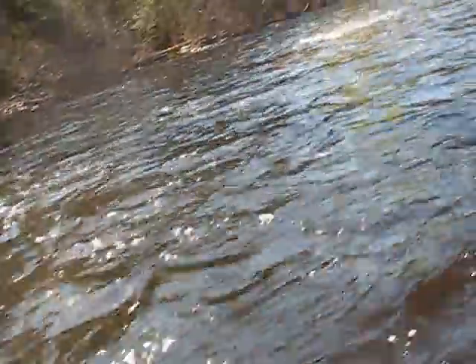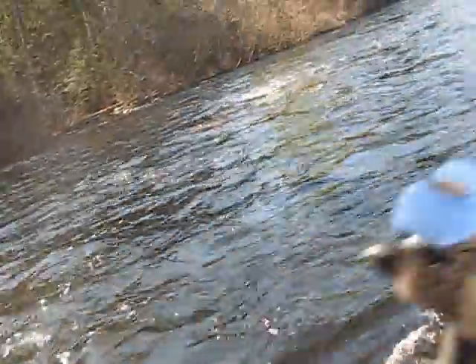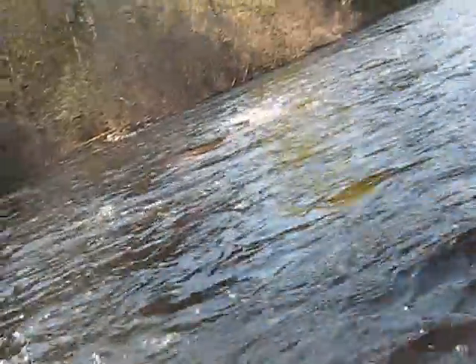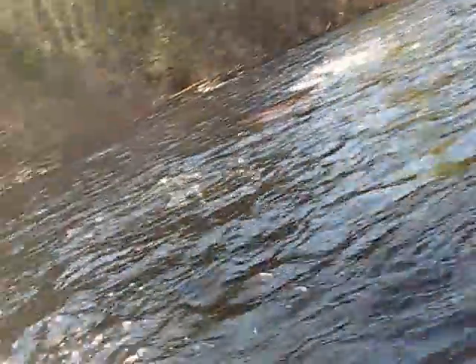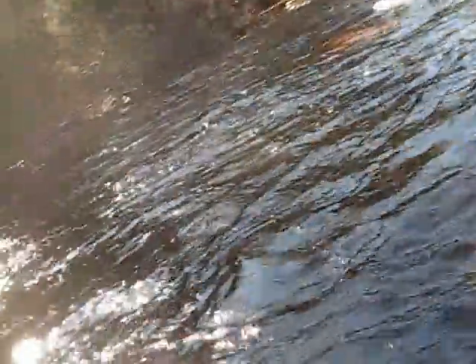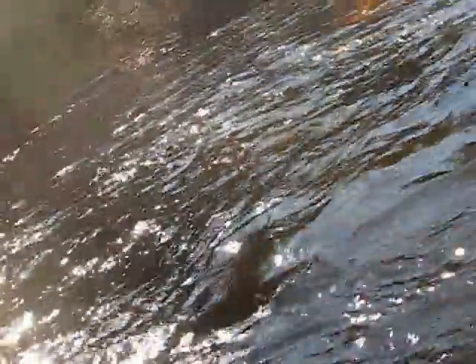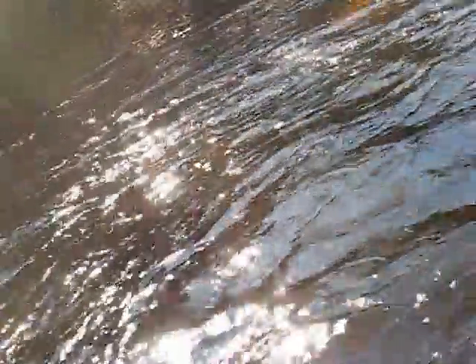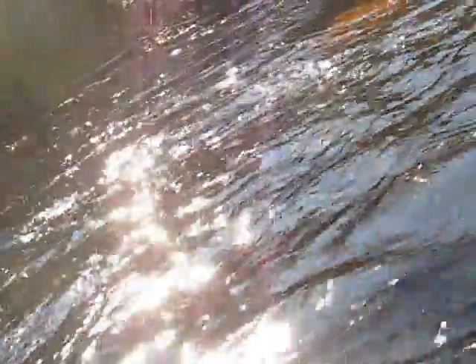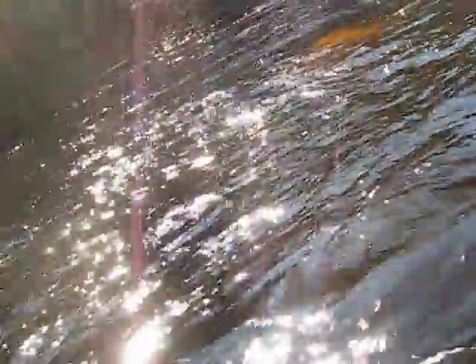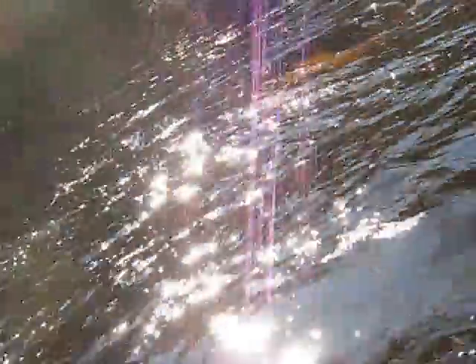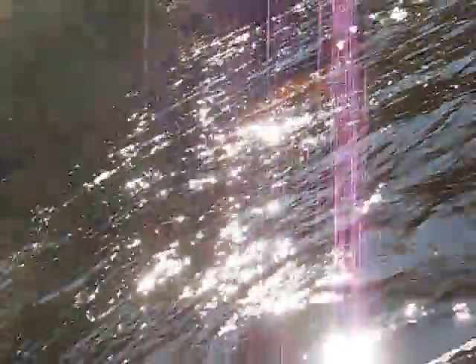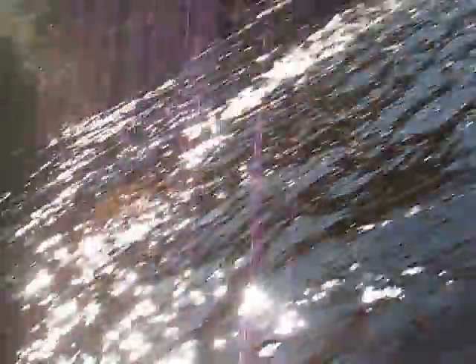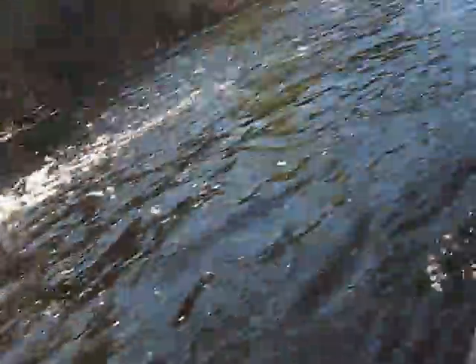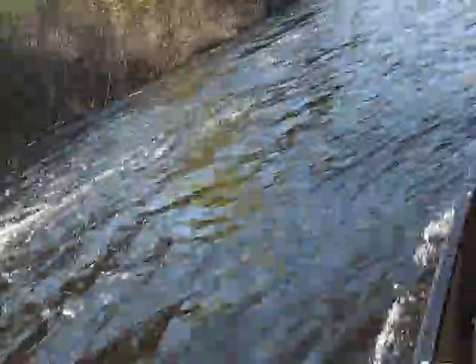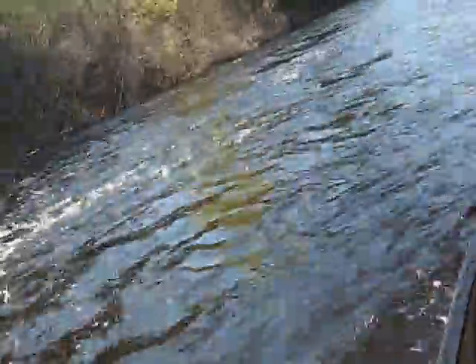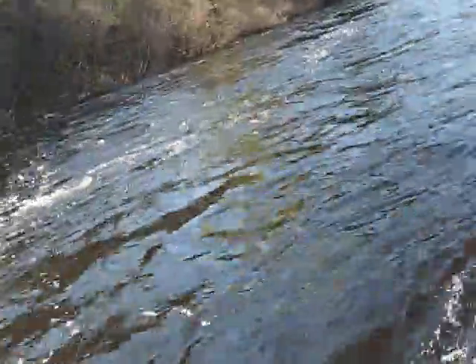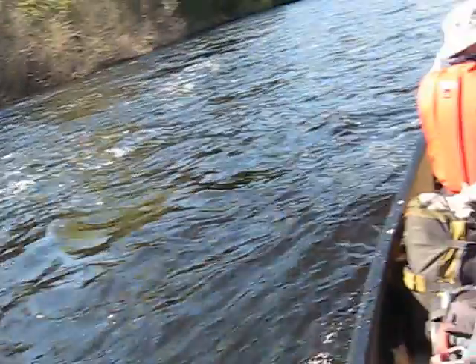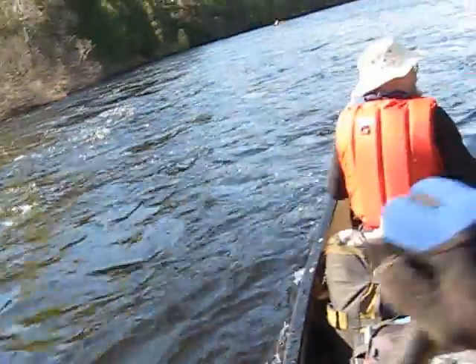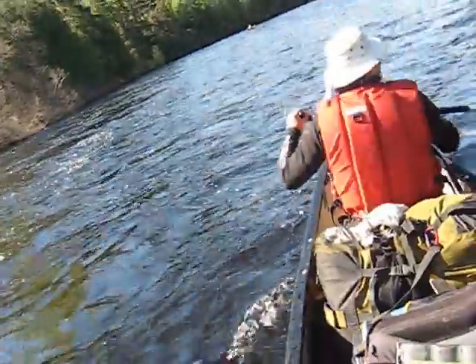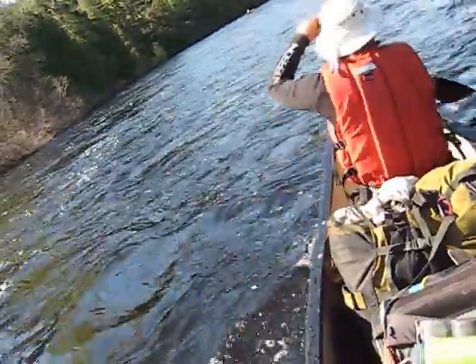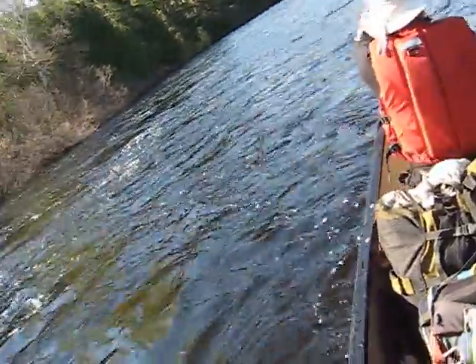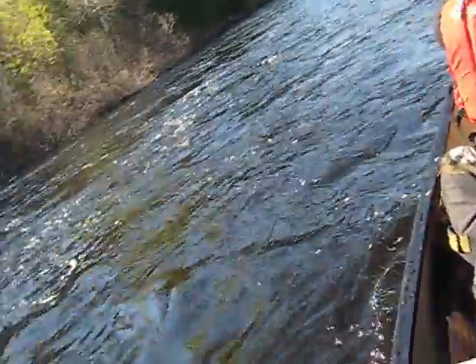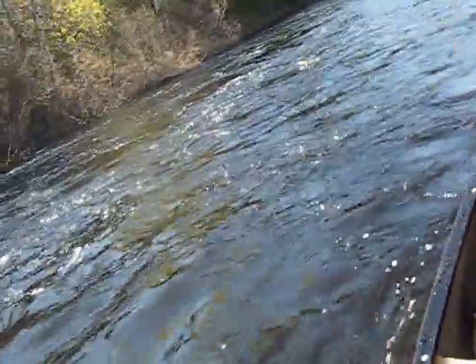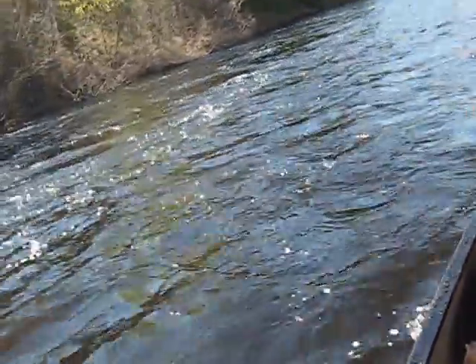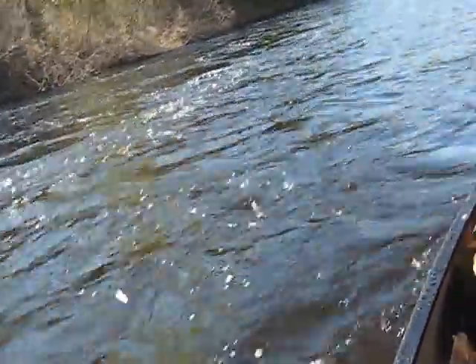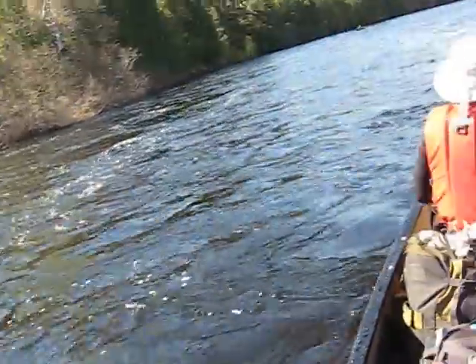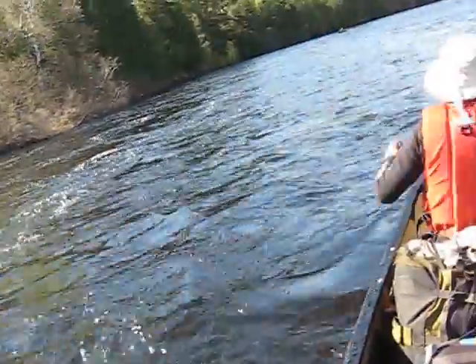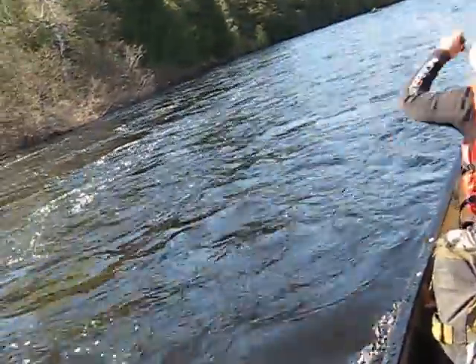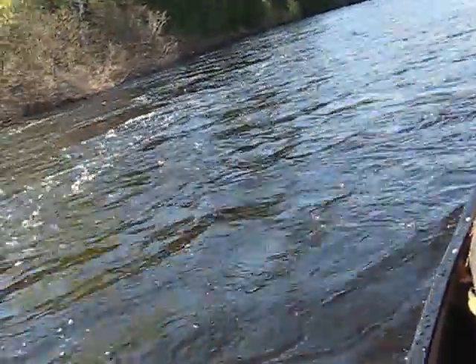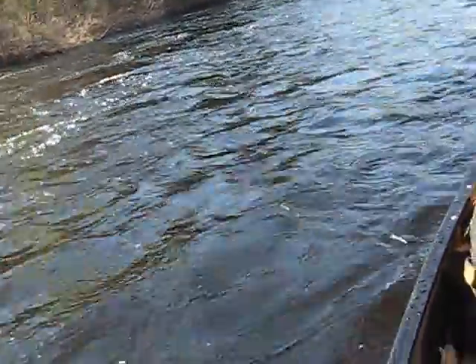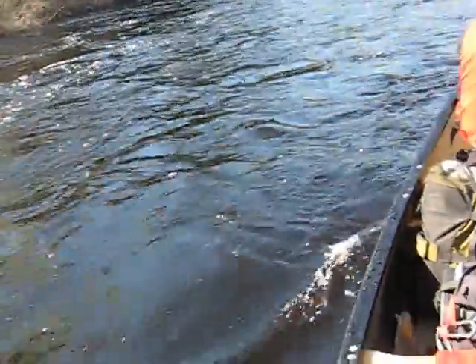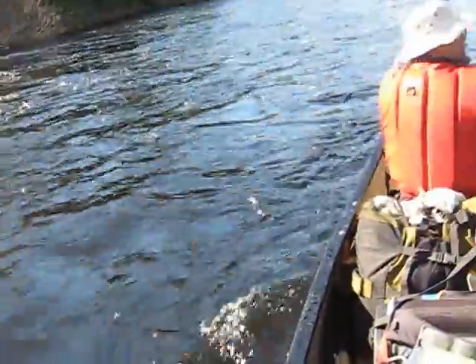Well, the theory is that there's water moving back upstream and you're sitting on top of that water that's going in the more opposite direction.